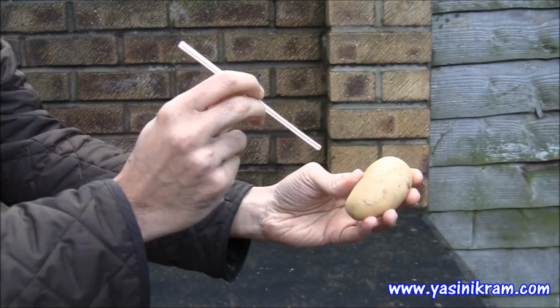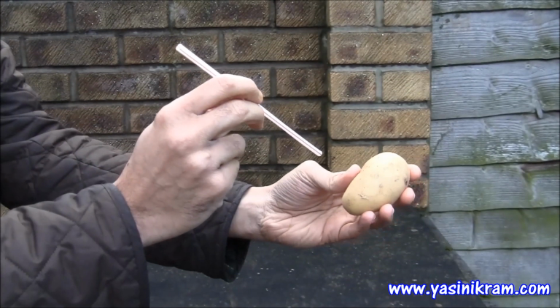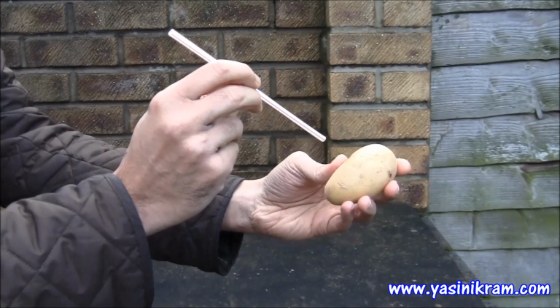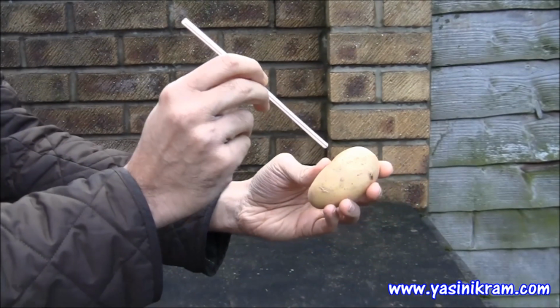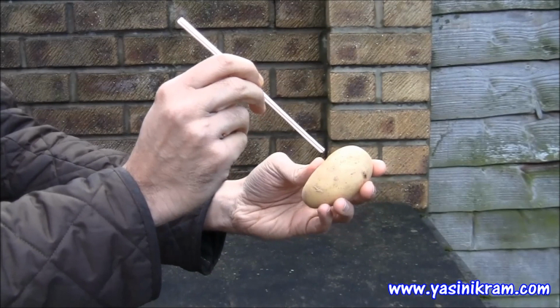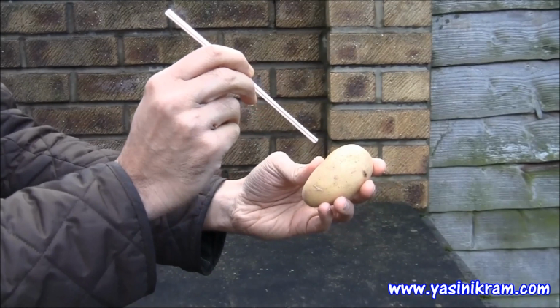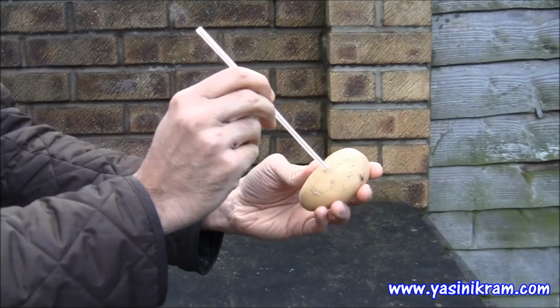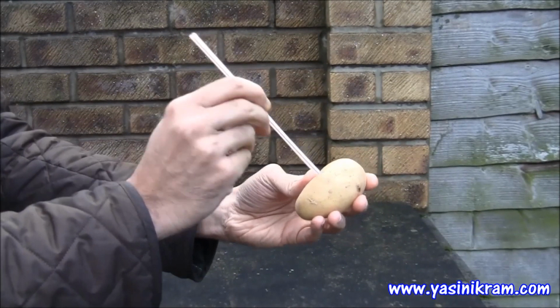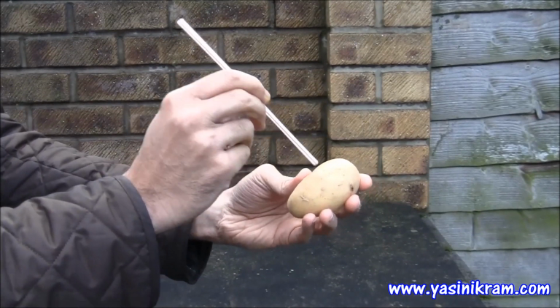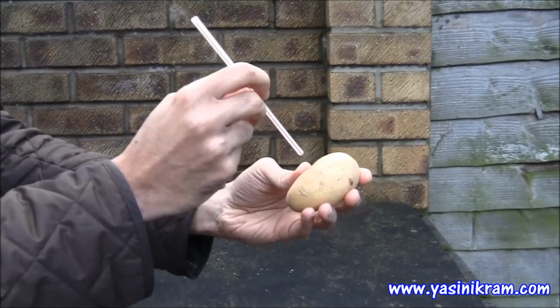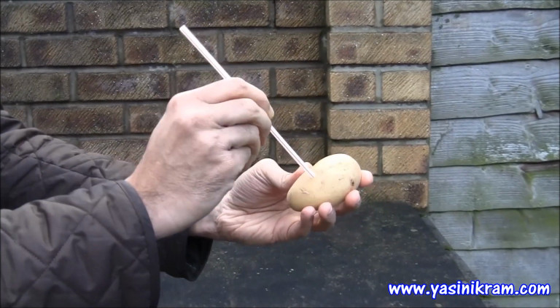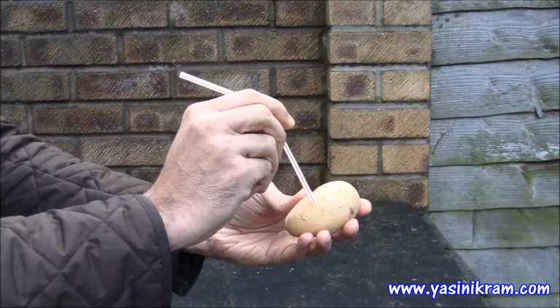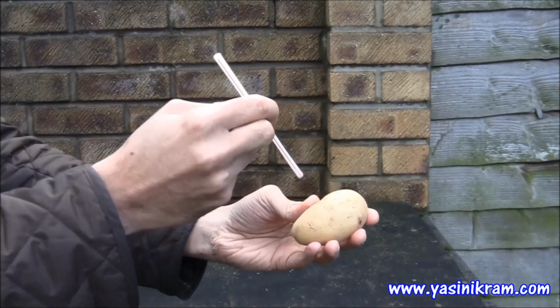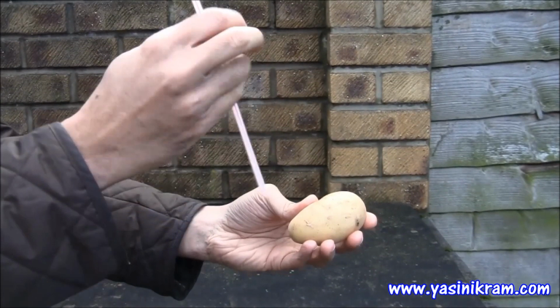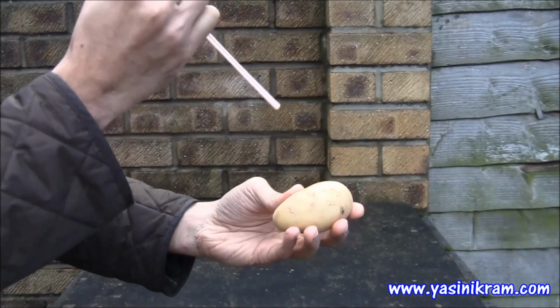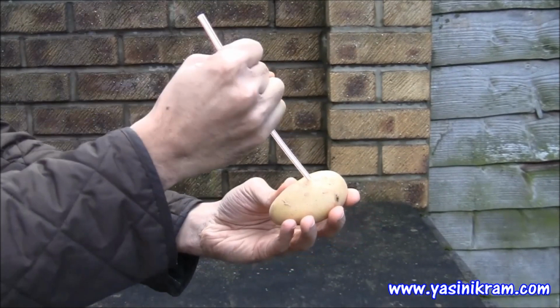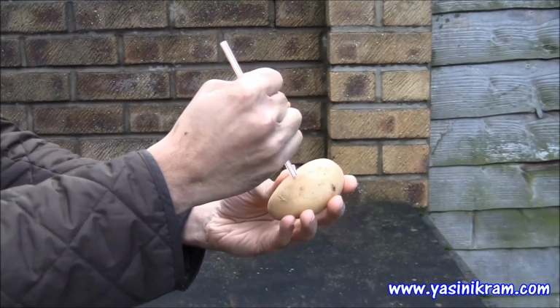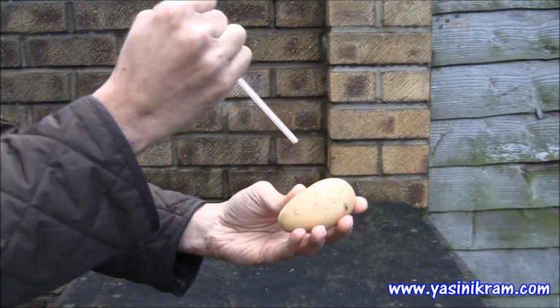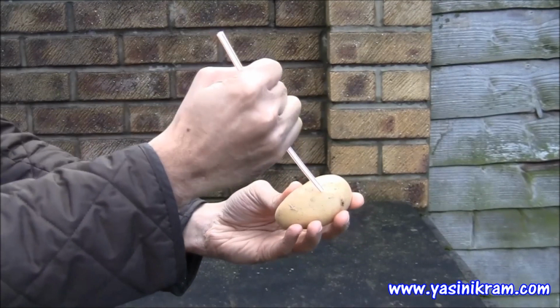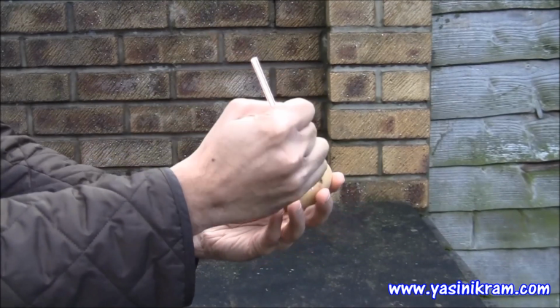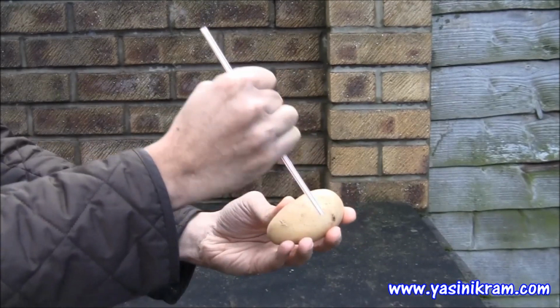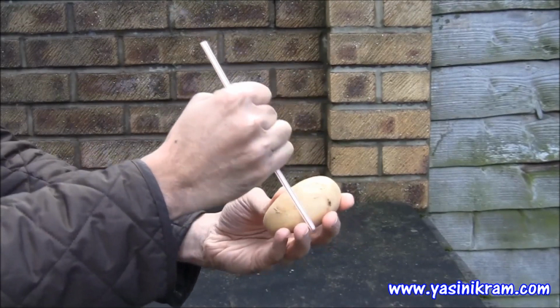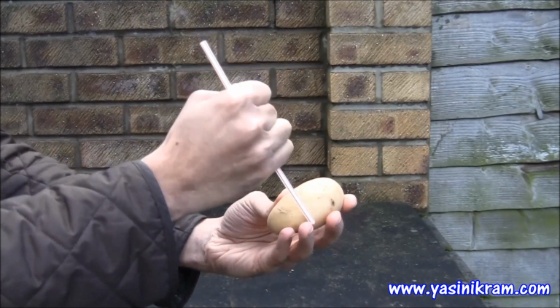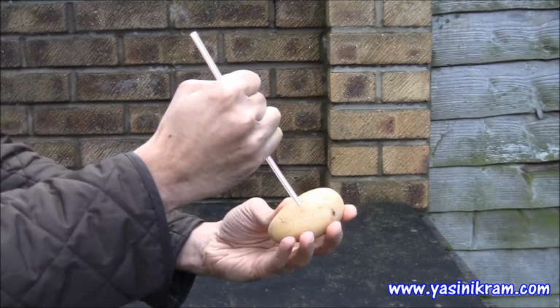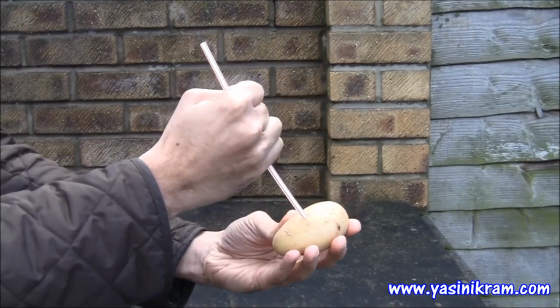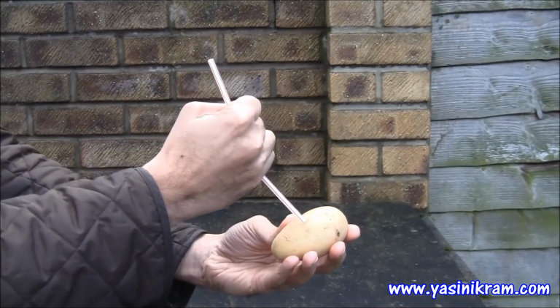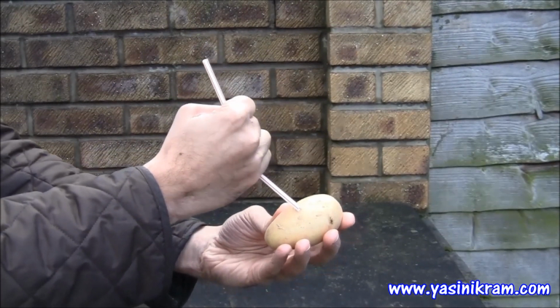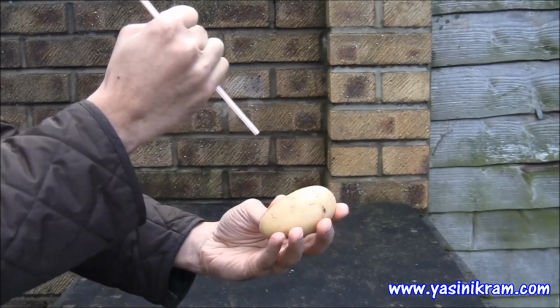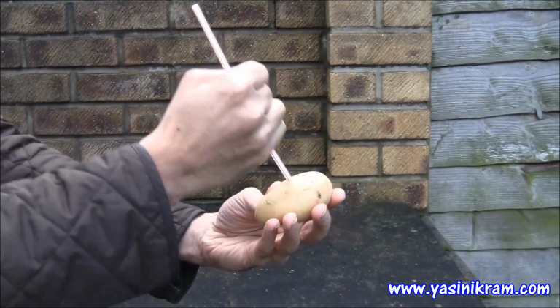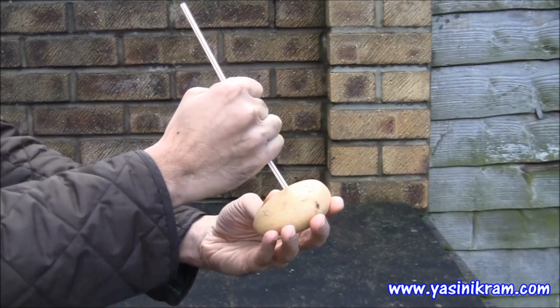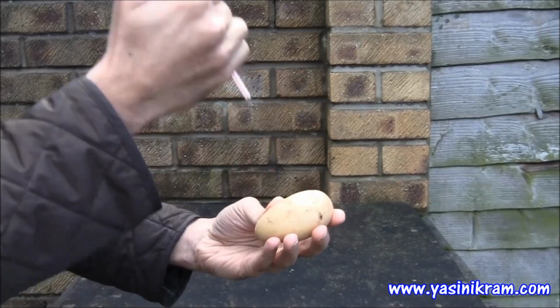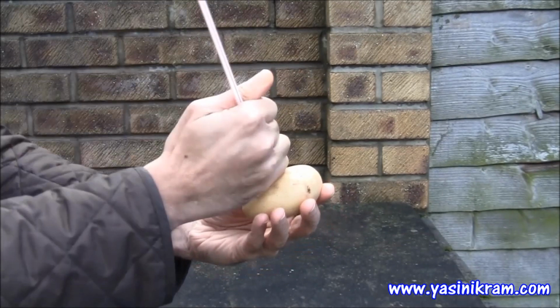Now, normally, if you try and pass the straw through the potato, you can see it simply won't go through. You can see the straw bends but it just doesn't pass through.